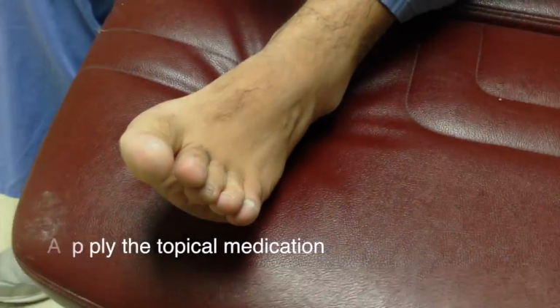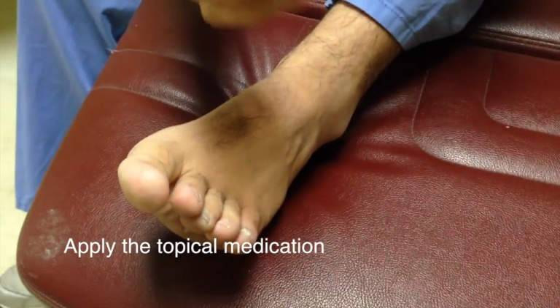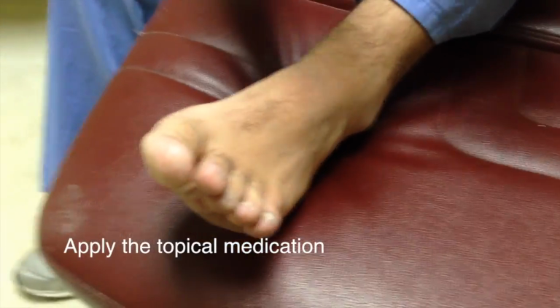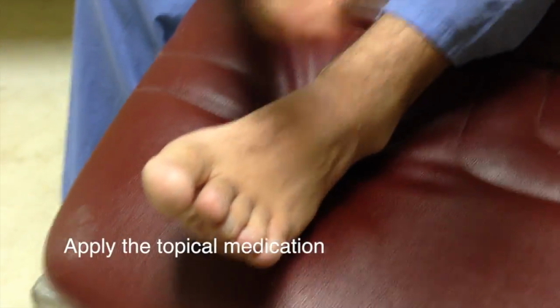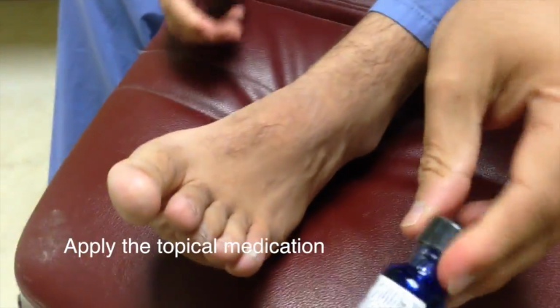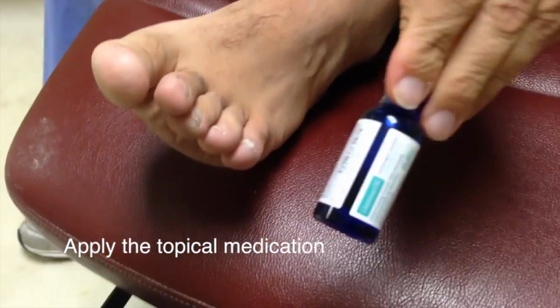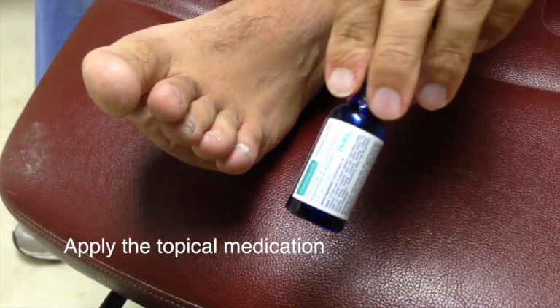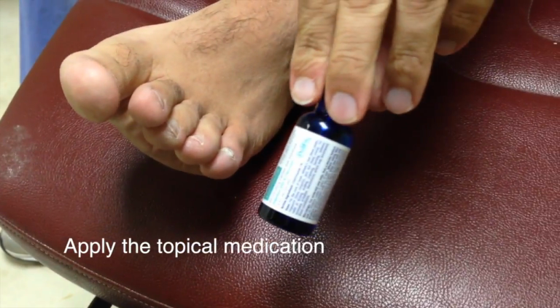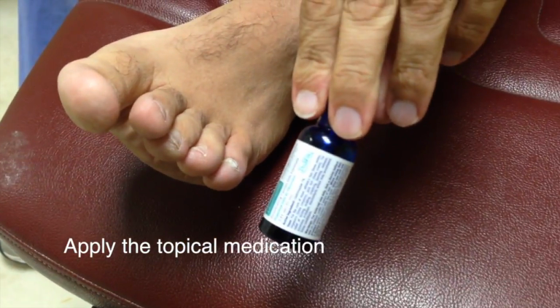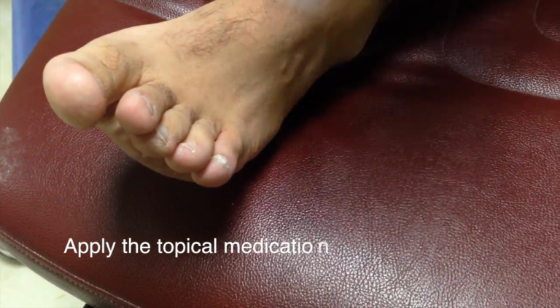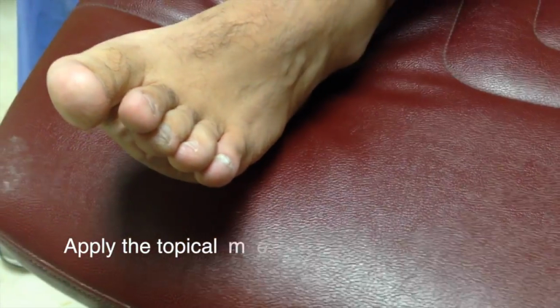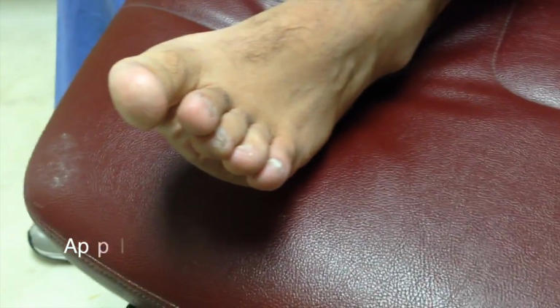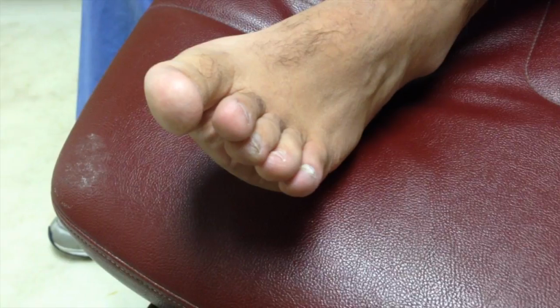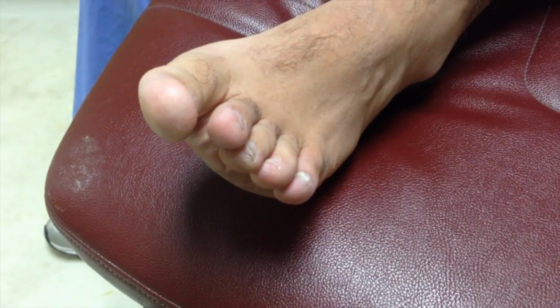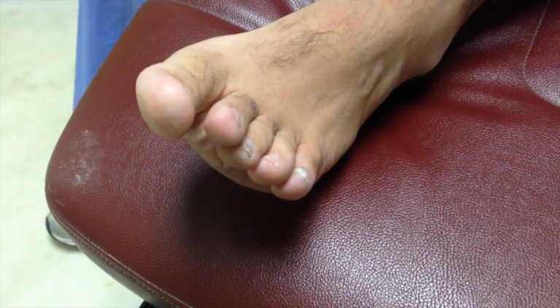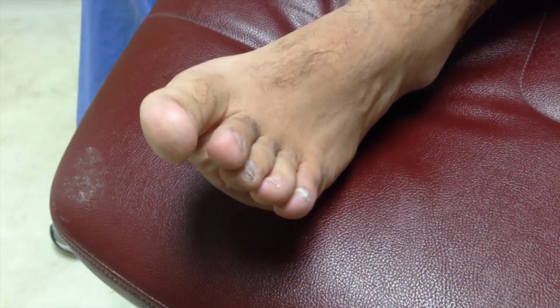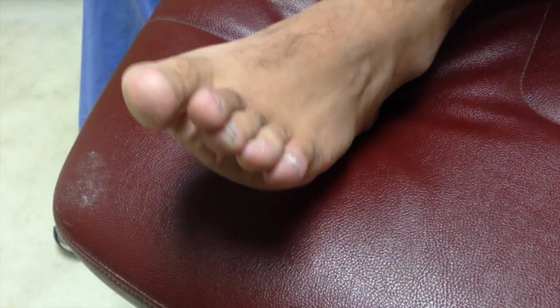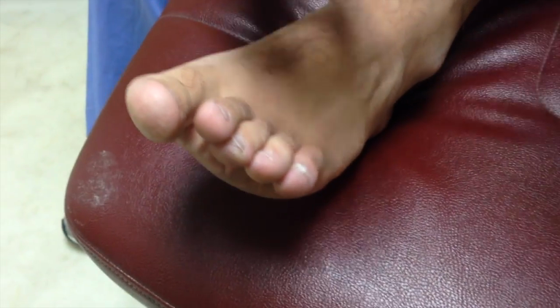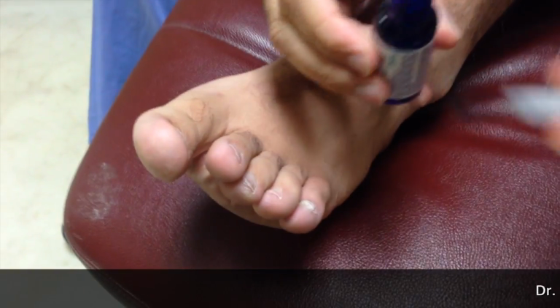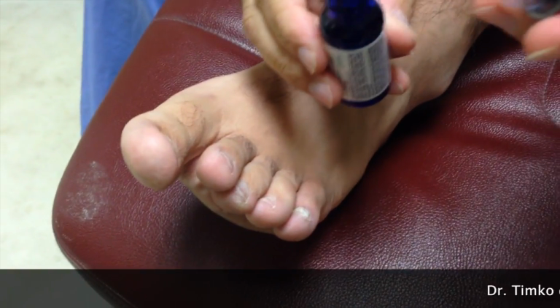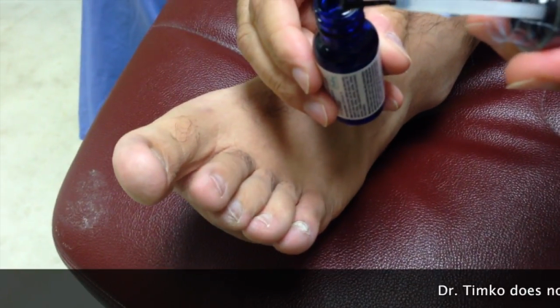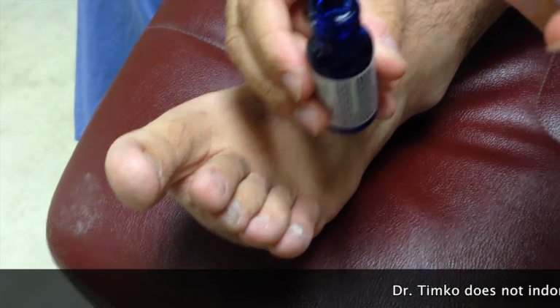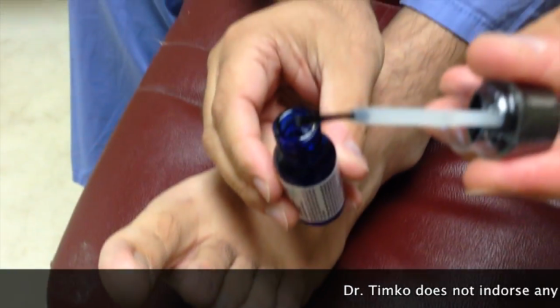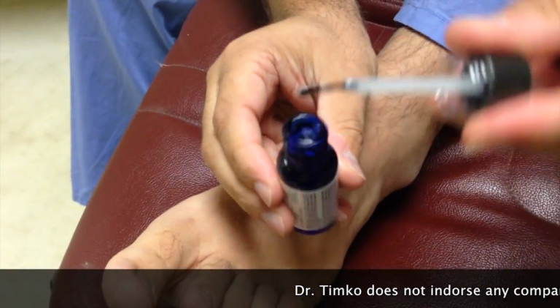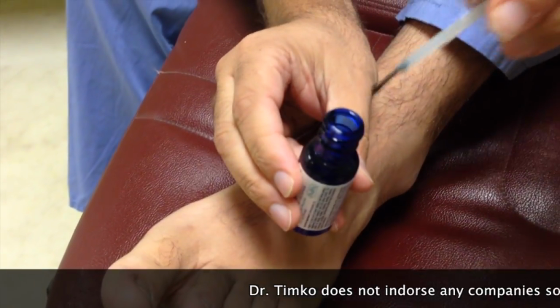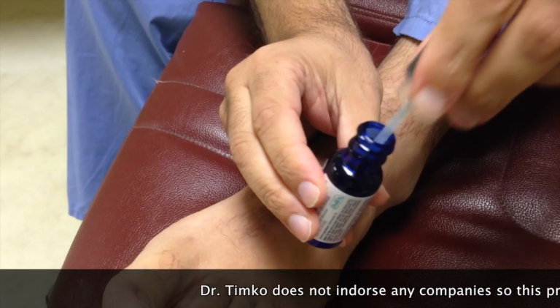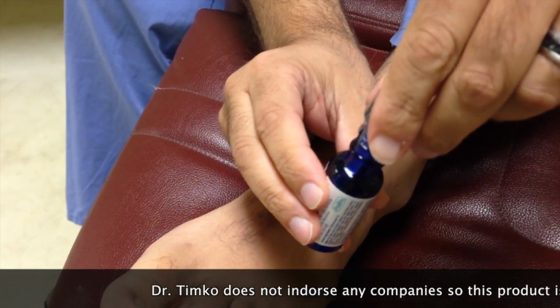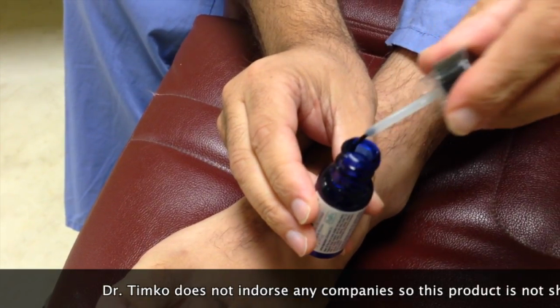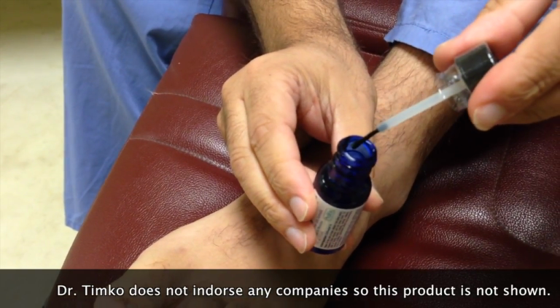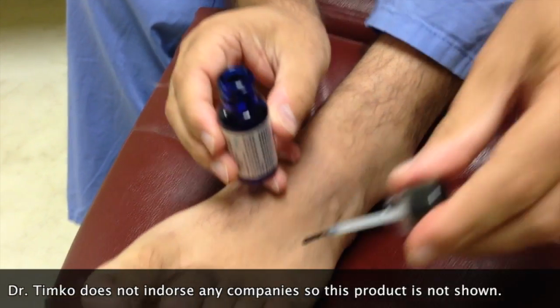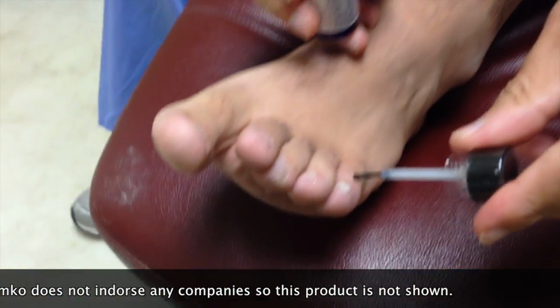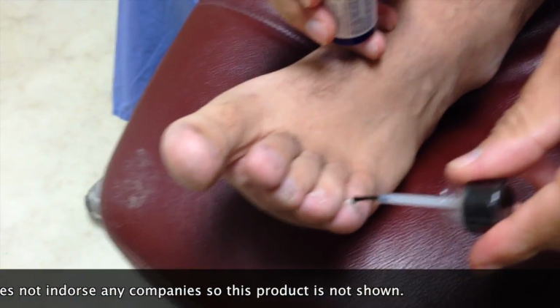Get your medication — it comes with a brush. Get the brush and the medicine, and paint it on.